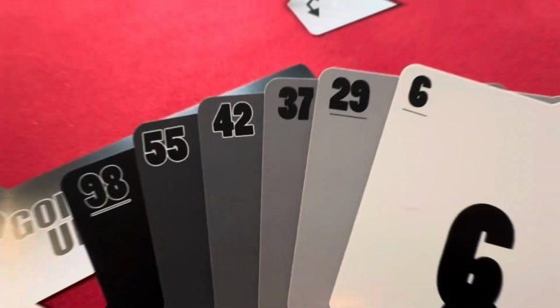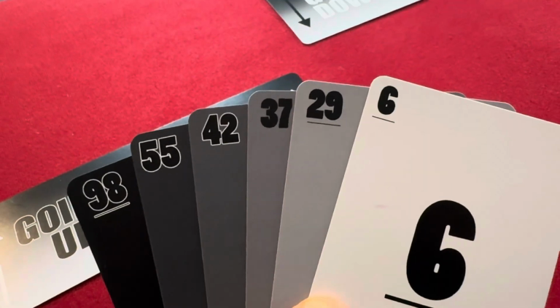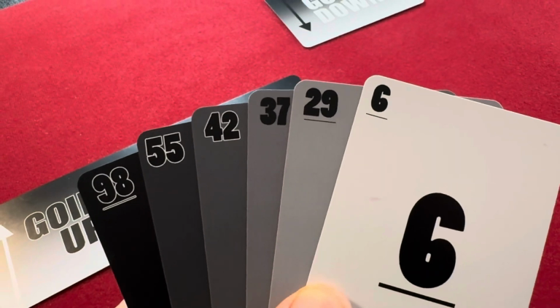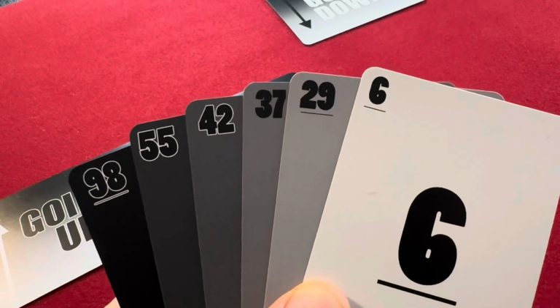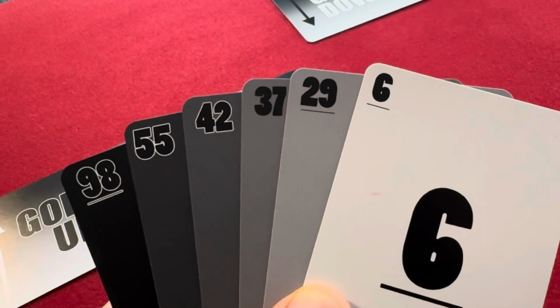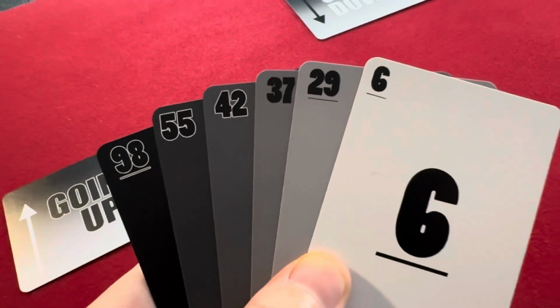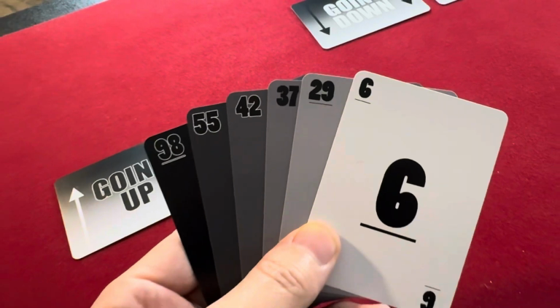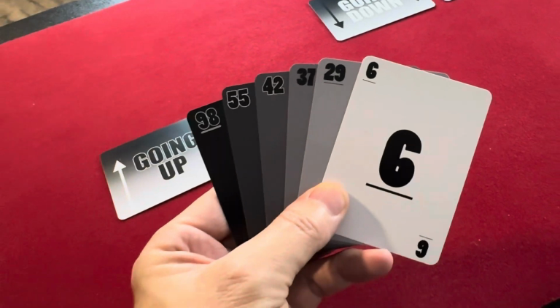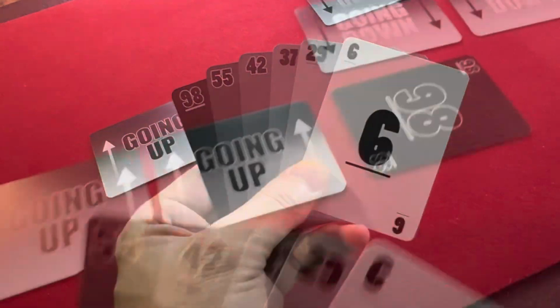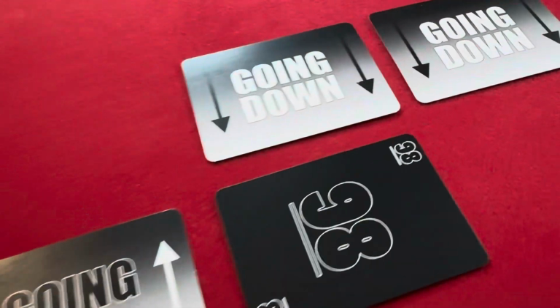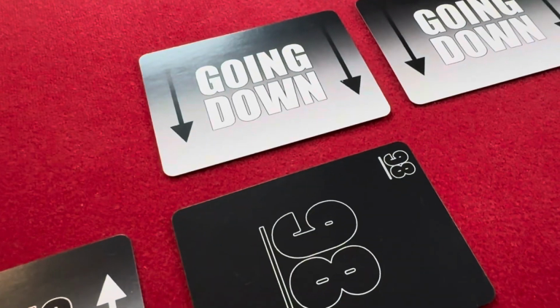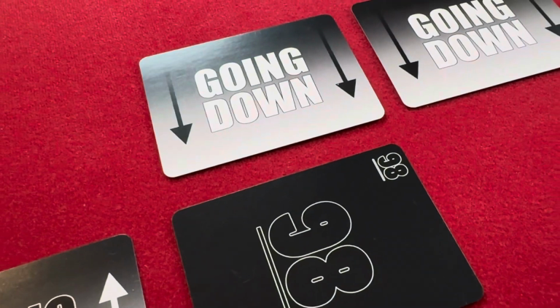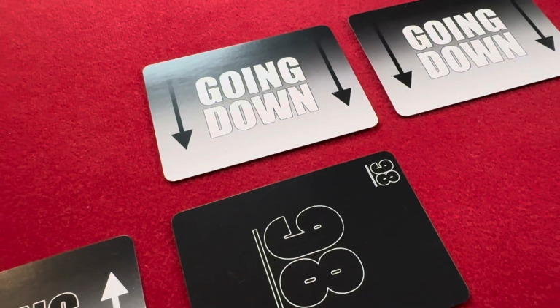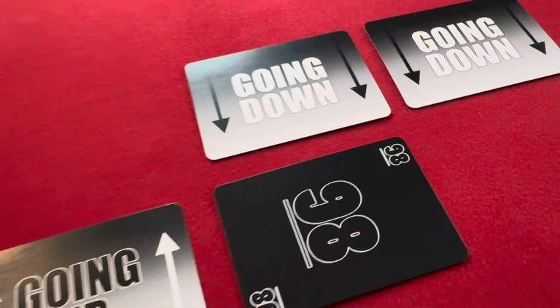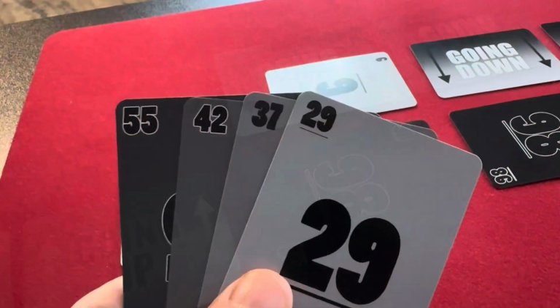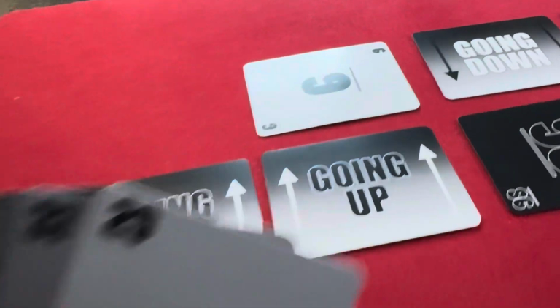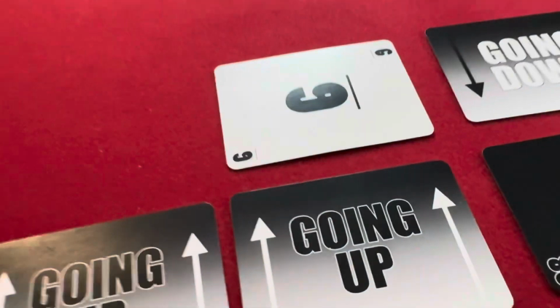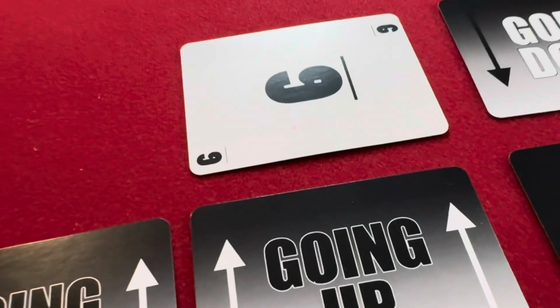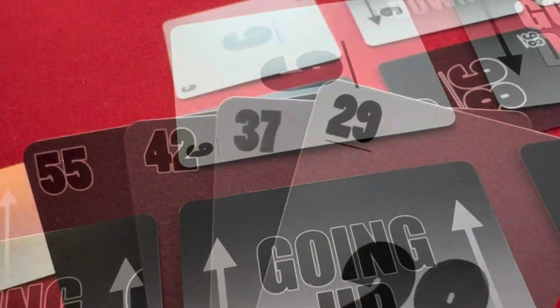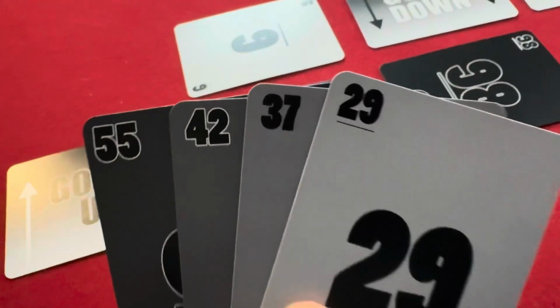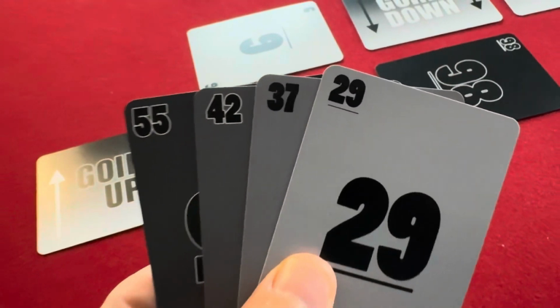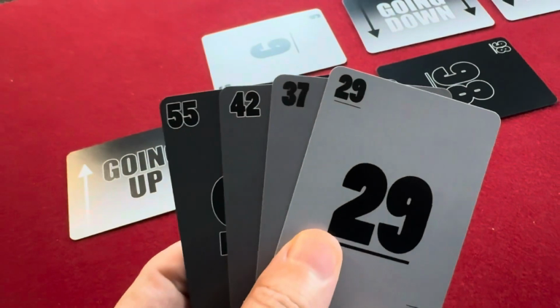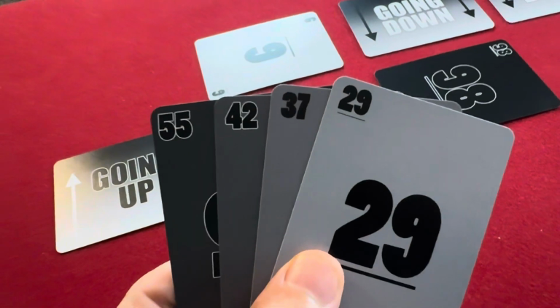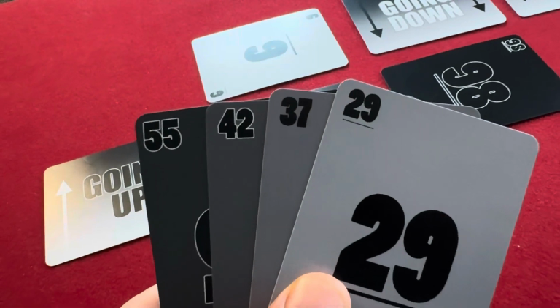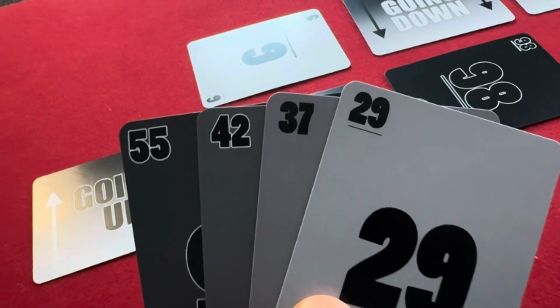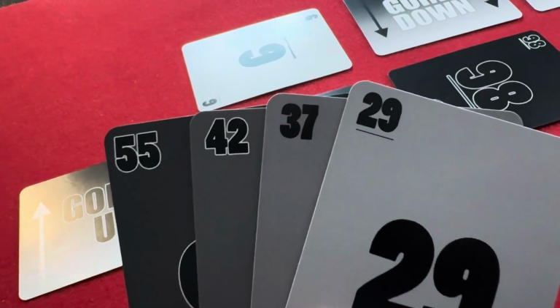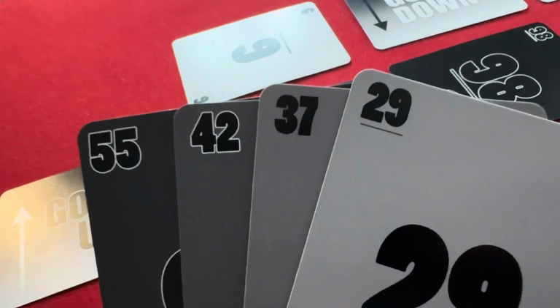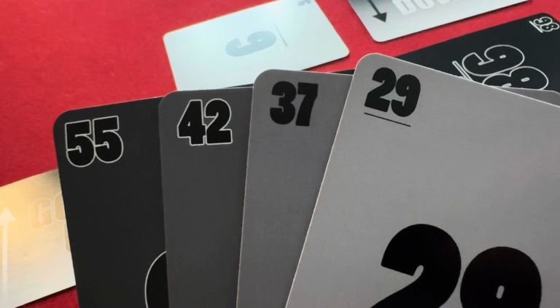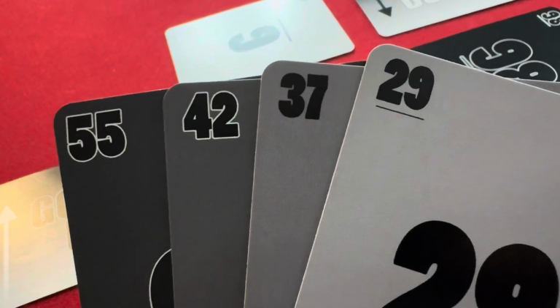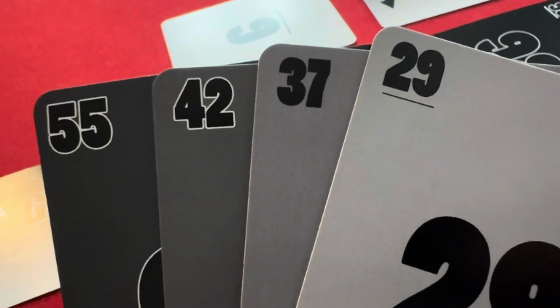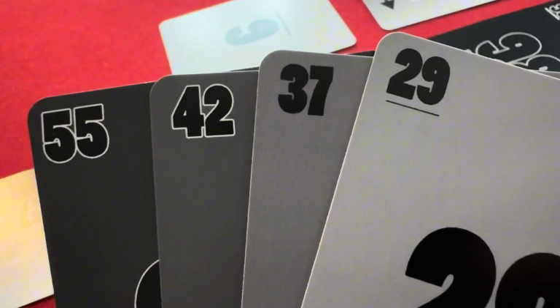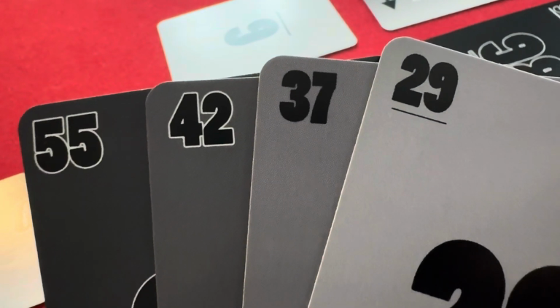Player 1 must play at least 2 of their 6 cards on any combination of the 4 piles. For example, if this was Player 1's hand, they would place the 98 on one of the two going-down piles and the 6 on one of the two going-up piles. They can choose to play more than 2 cards, but since they don't have cards close in numbers, they should just pass.